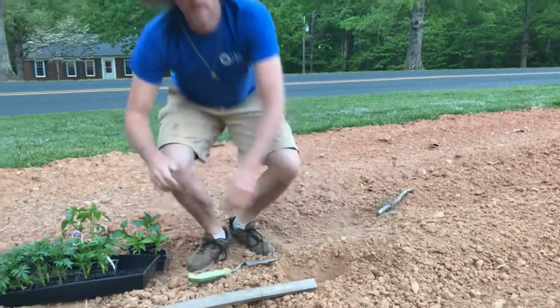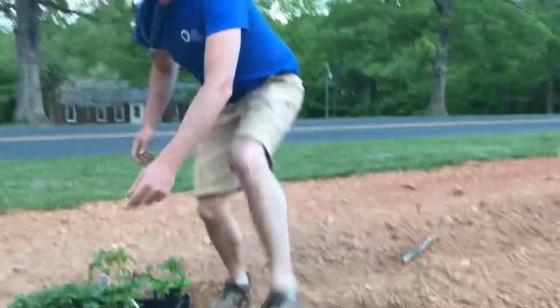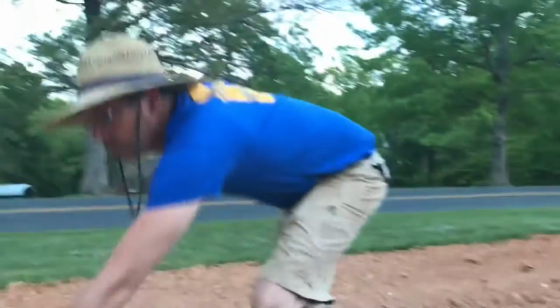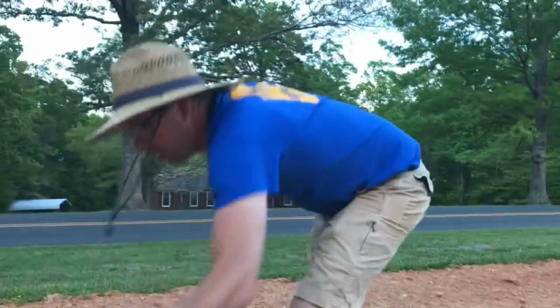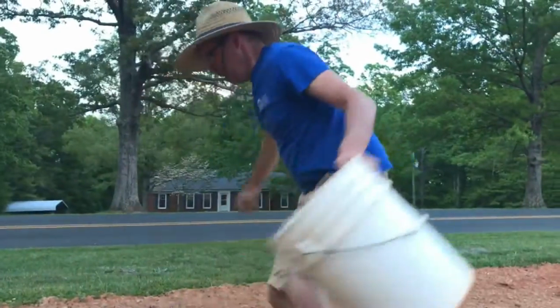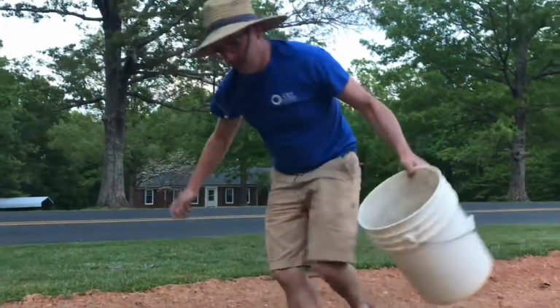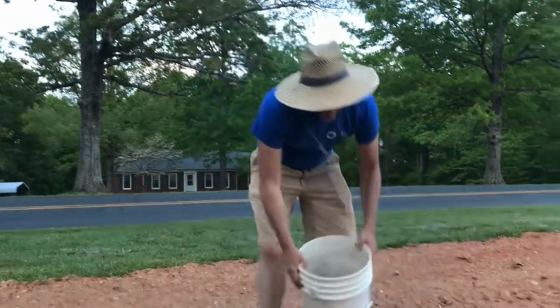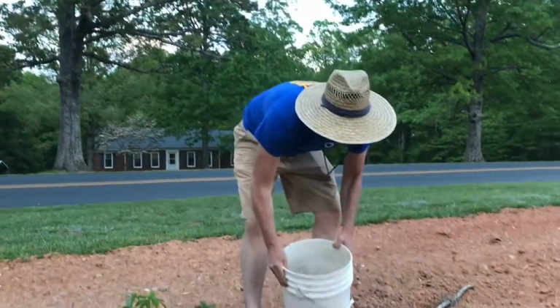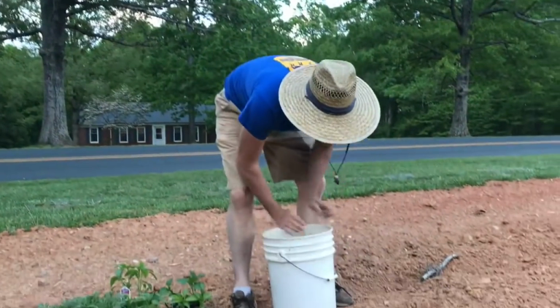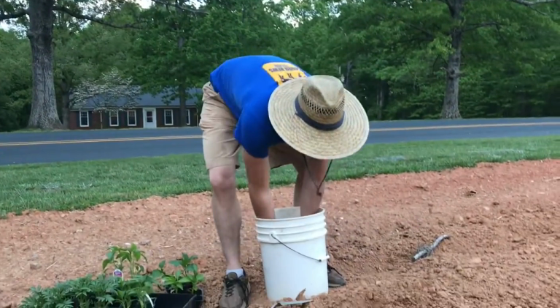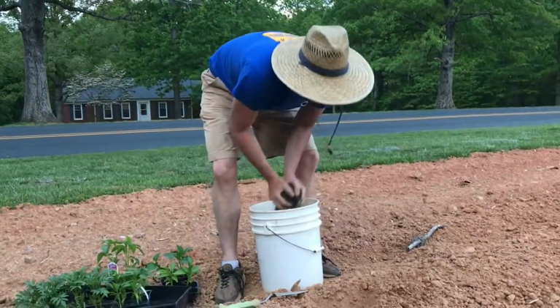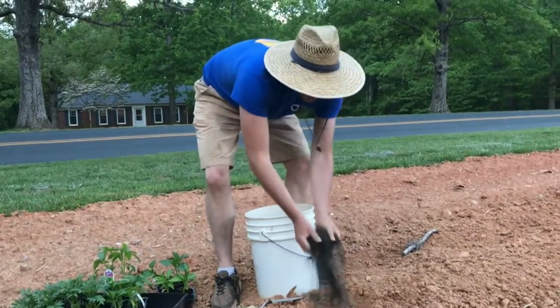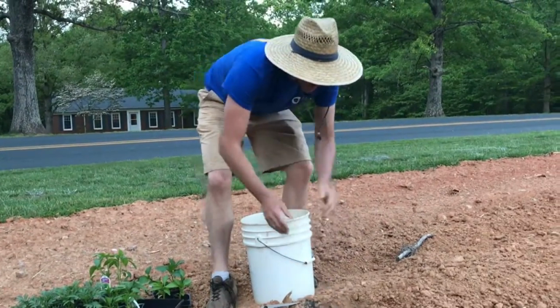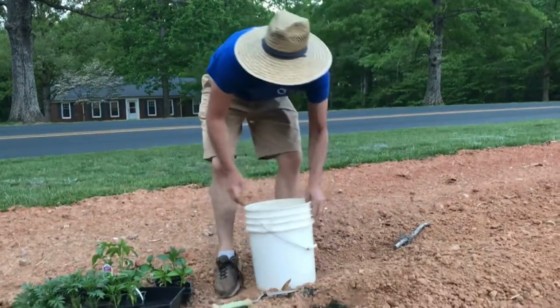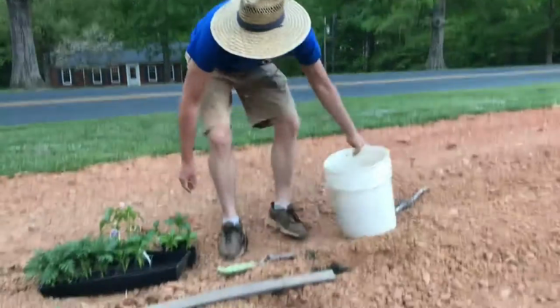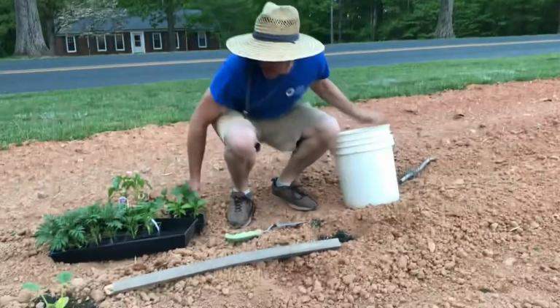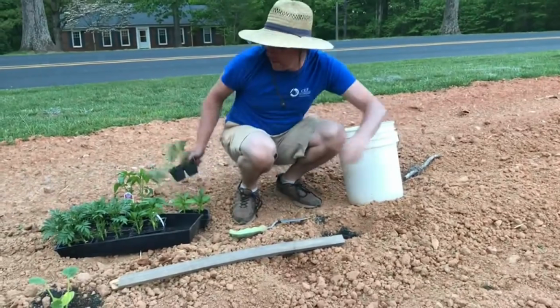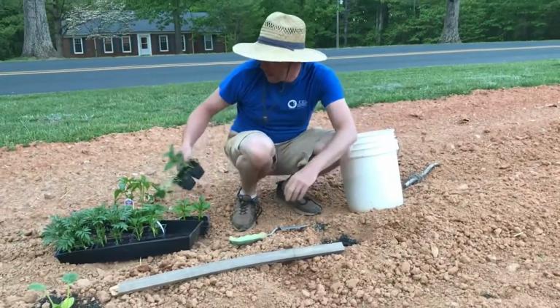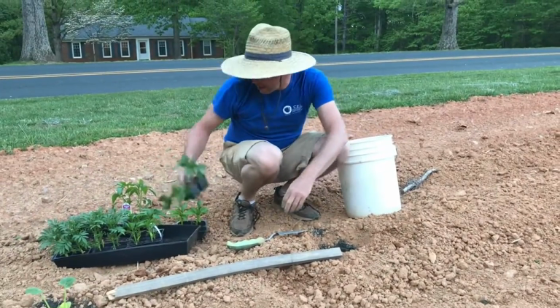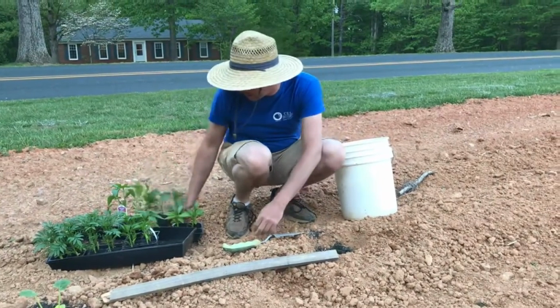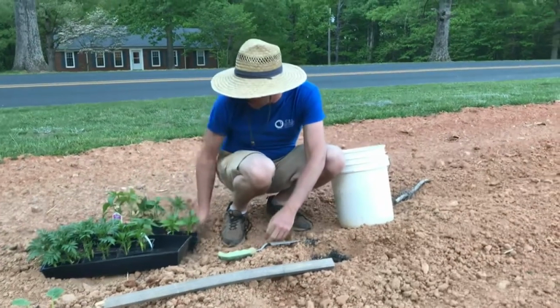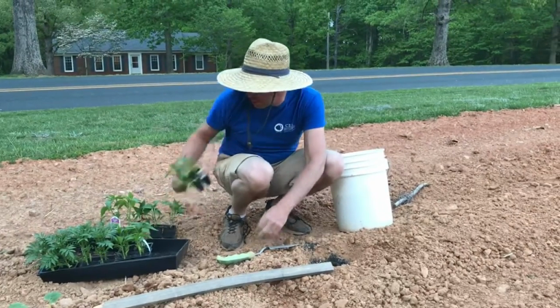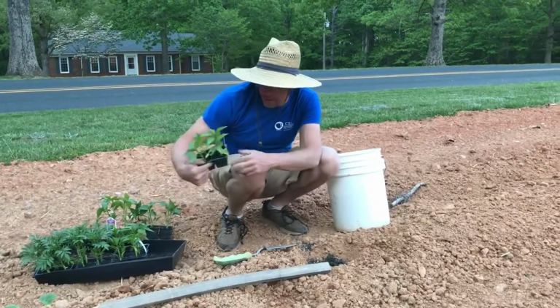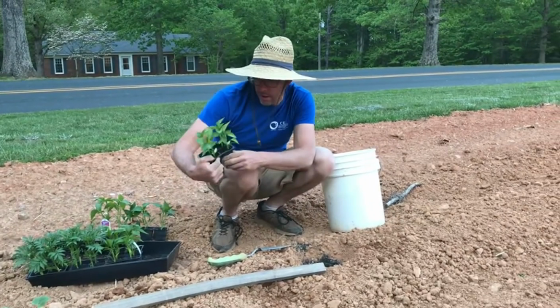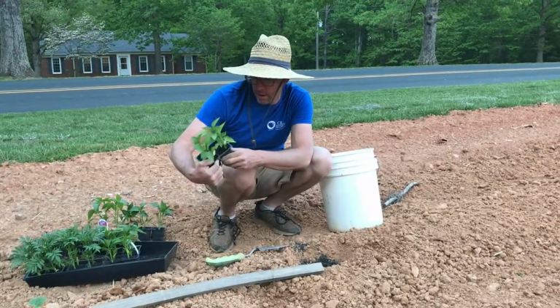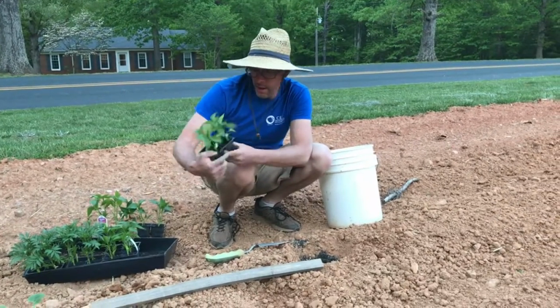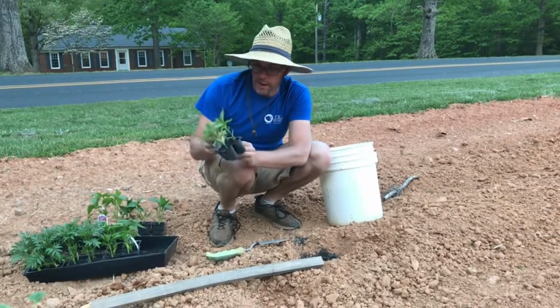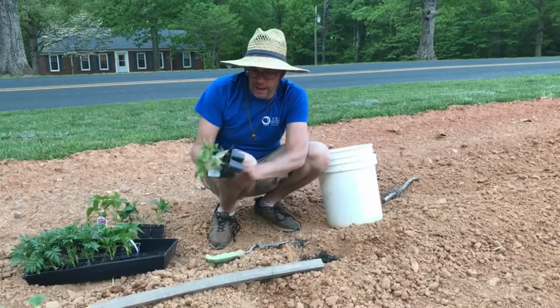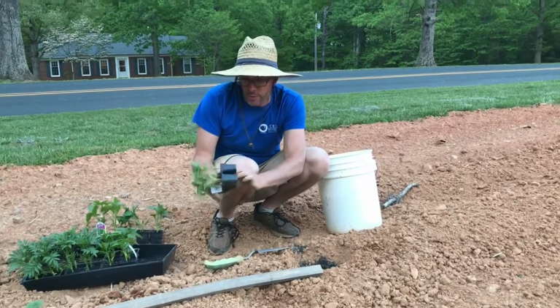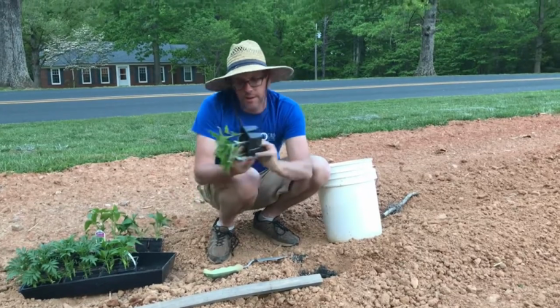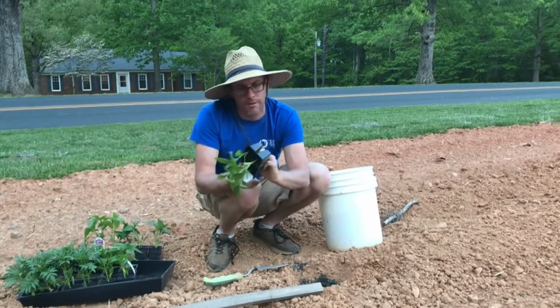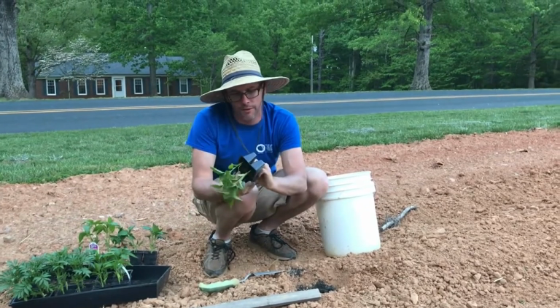Hey, we're getting a little planting in here before we head out on vacation tomorrow — planting some peppers right now. We're going to go with a variety called California Wonder, a very popular sweet pepper variety. This is a golden one.